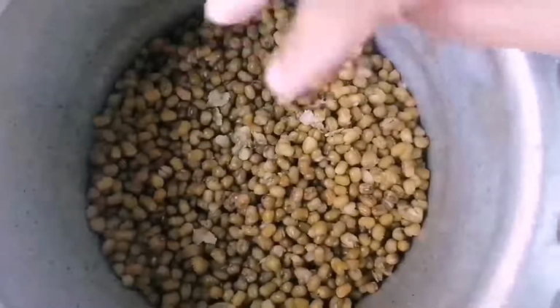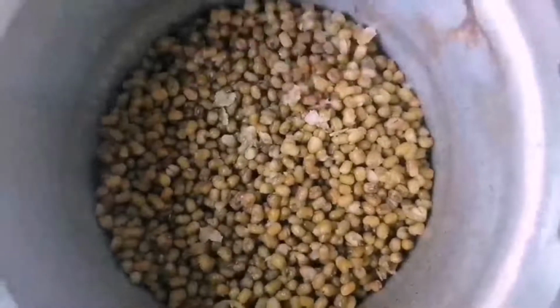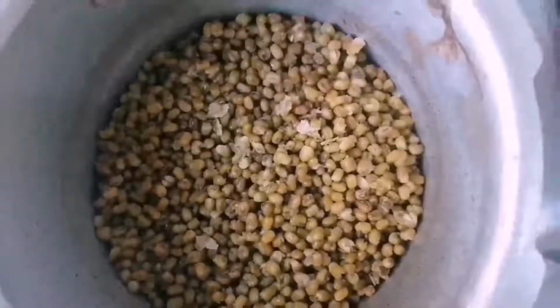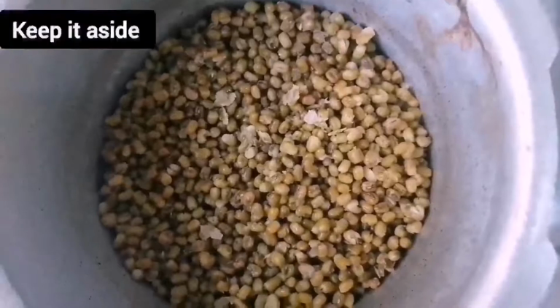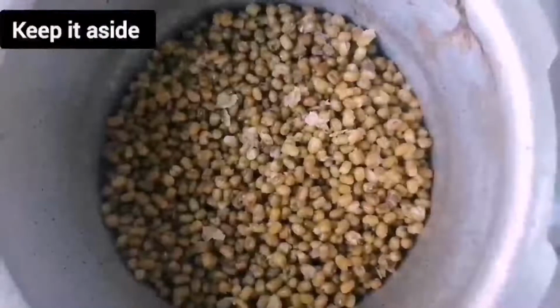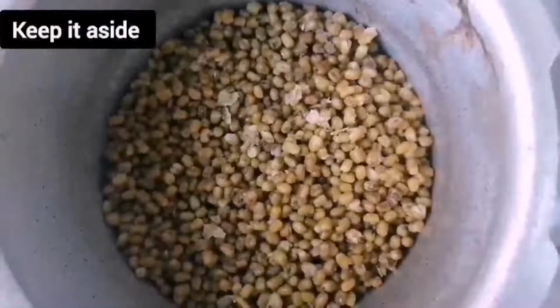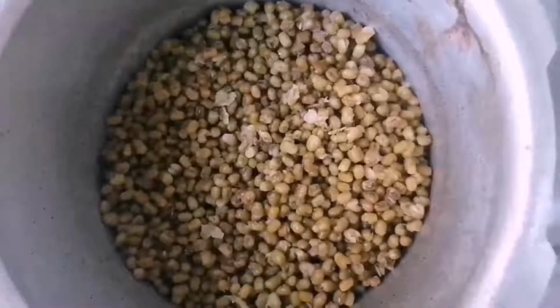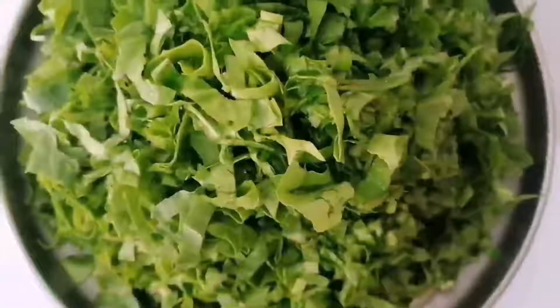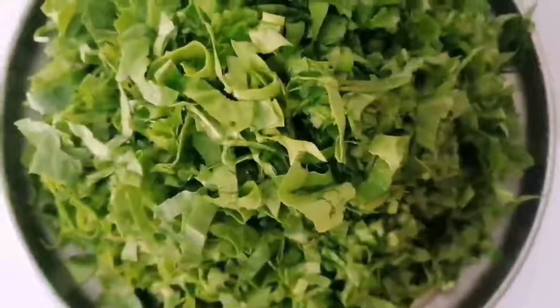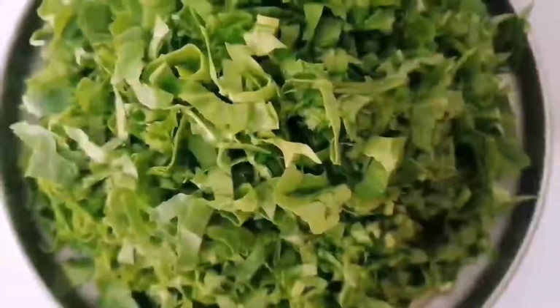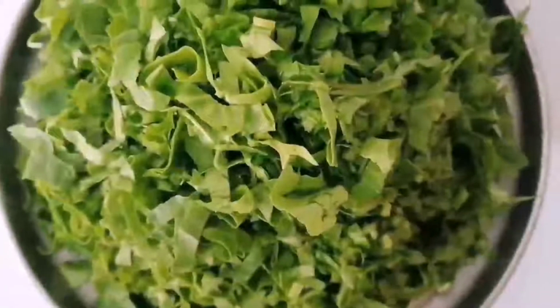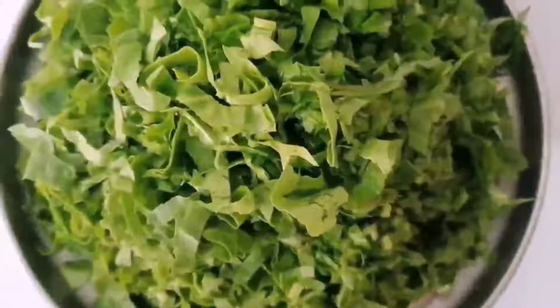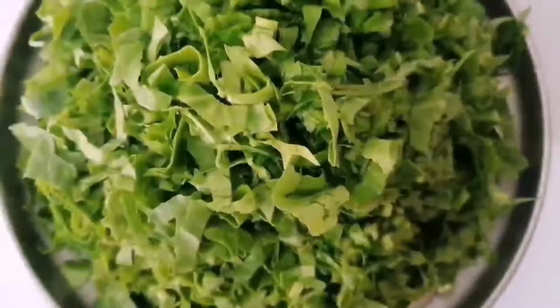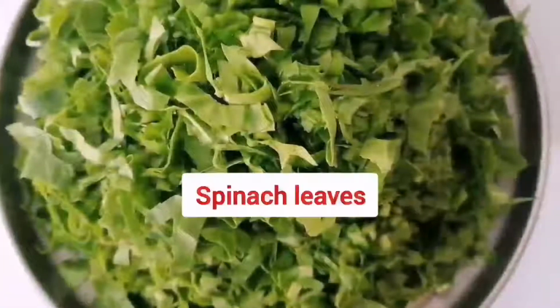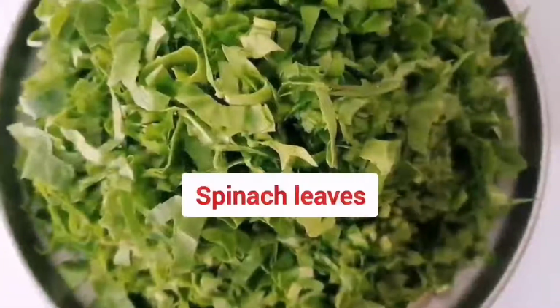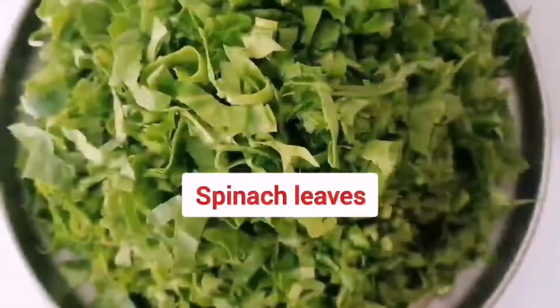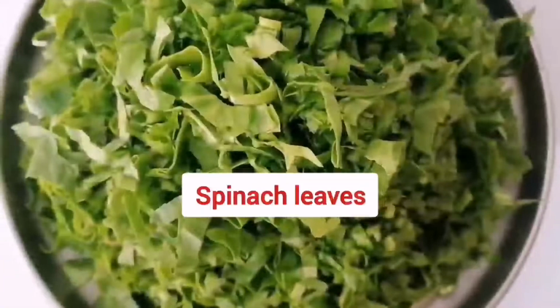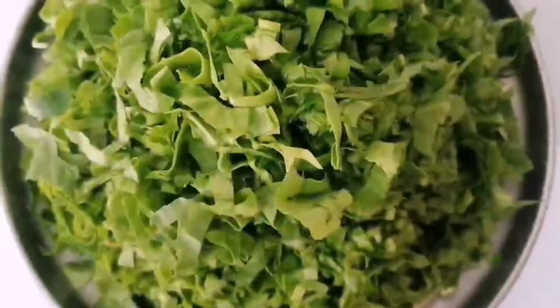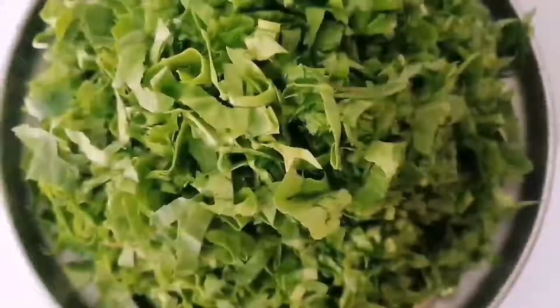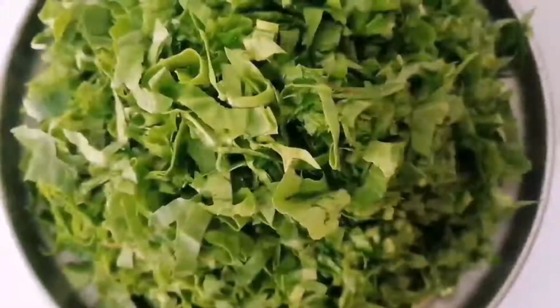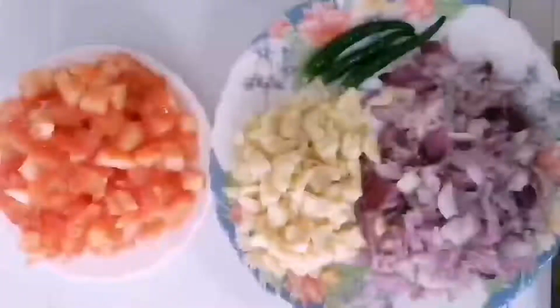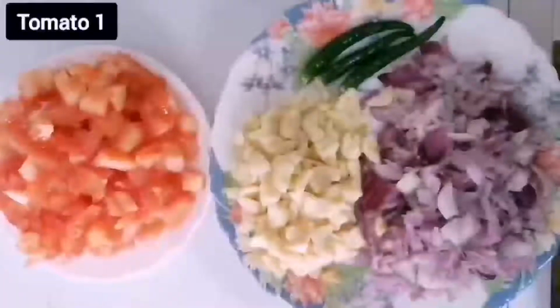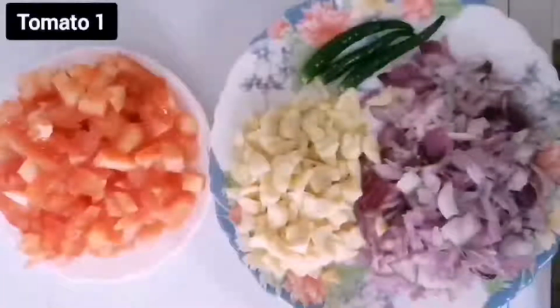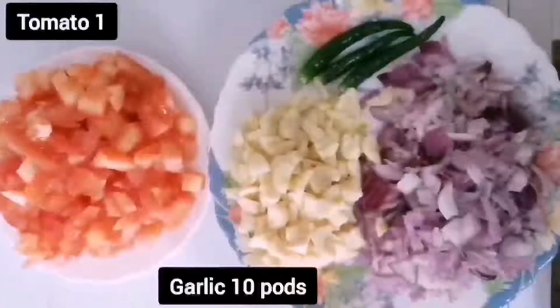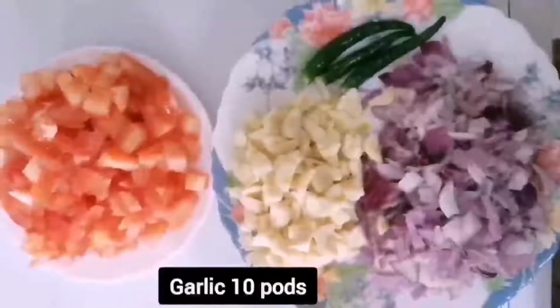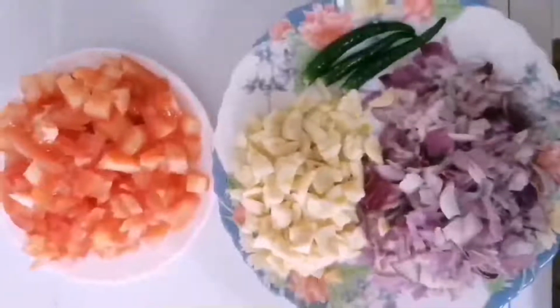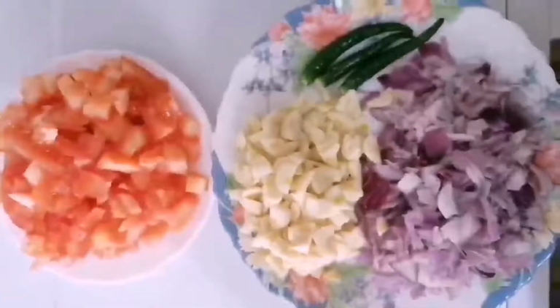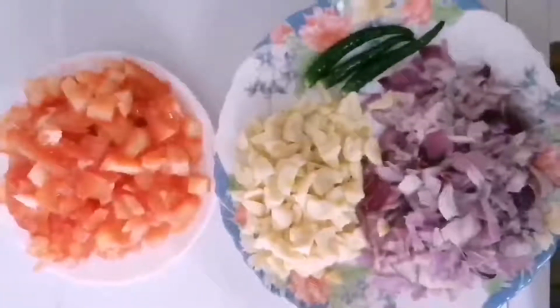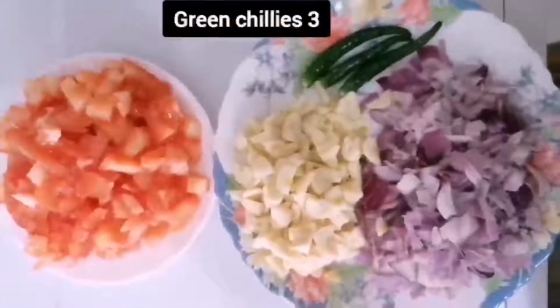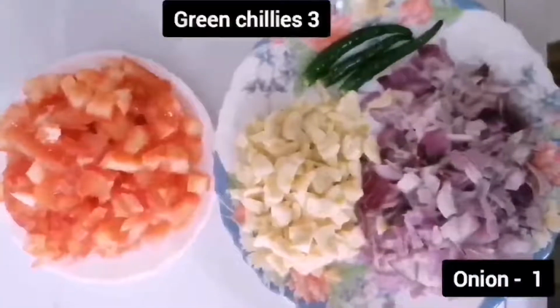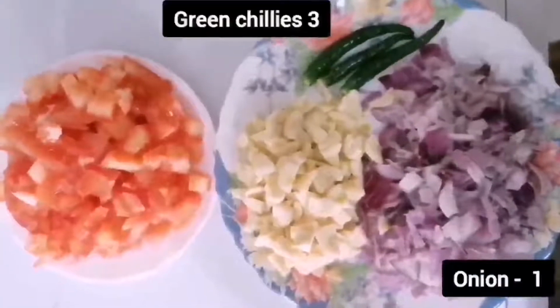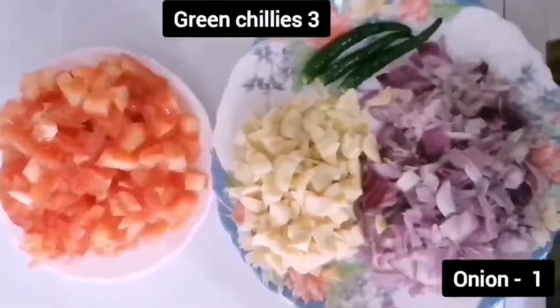Let's see what ingredients we need for palak dal: palak leaves 4 bunches, tomato 1, garlic 10 cloves, green chillies 3, onion 1.